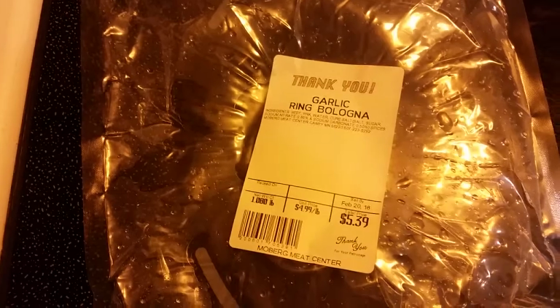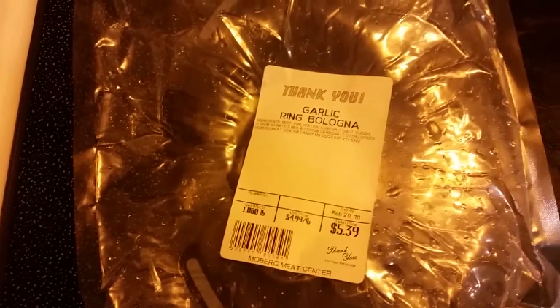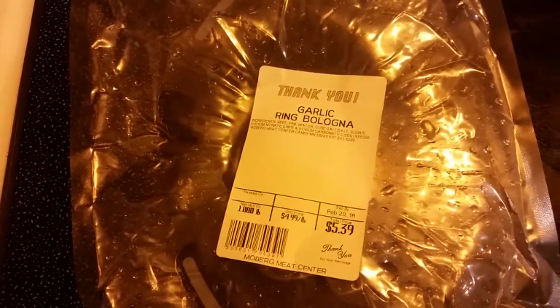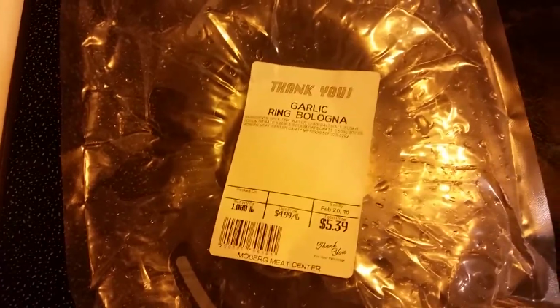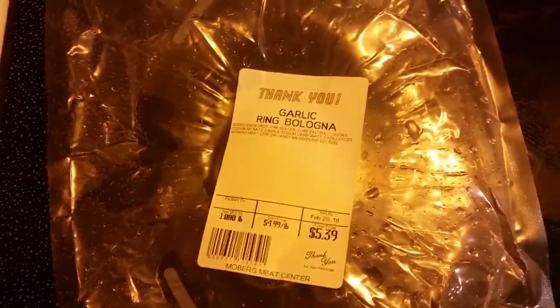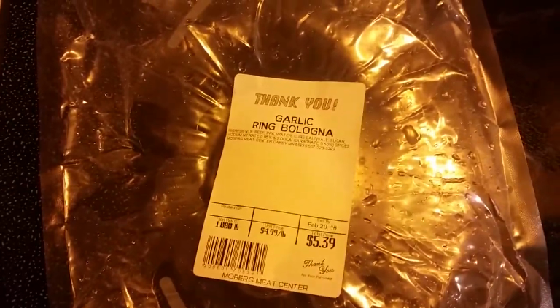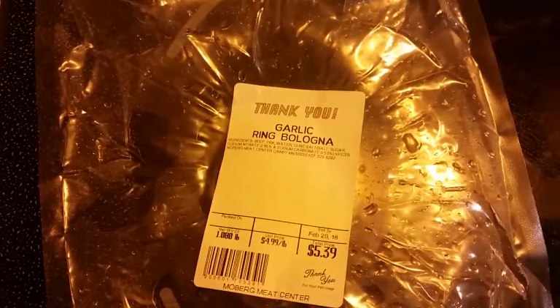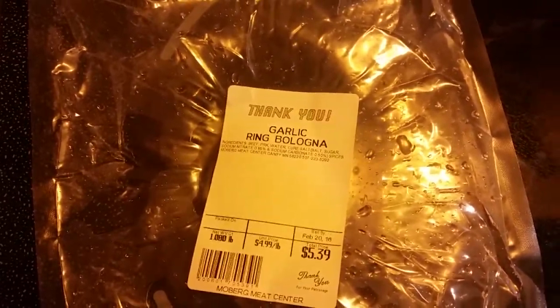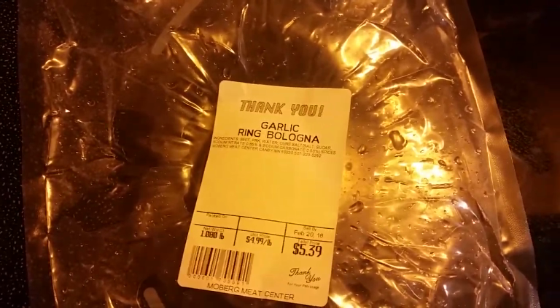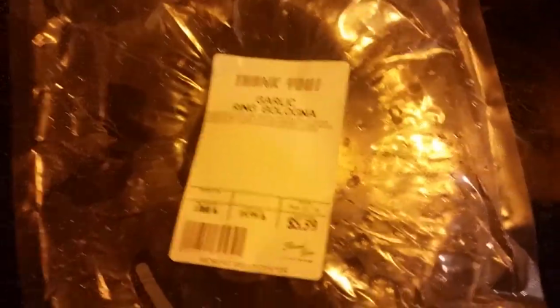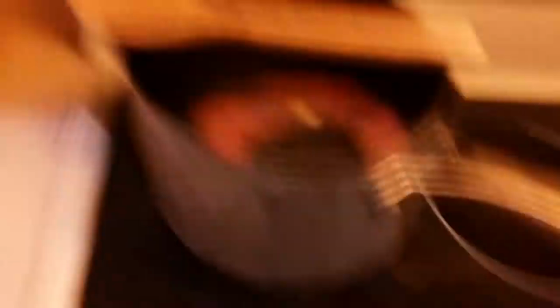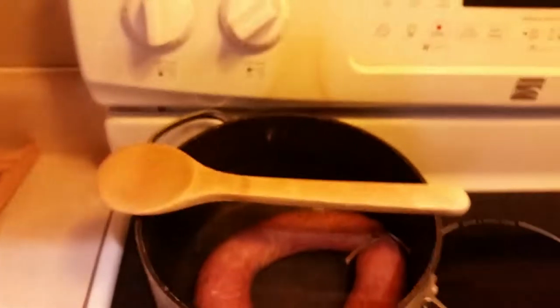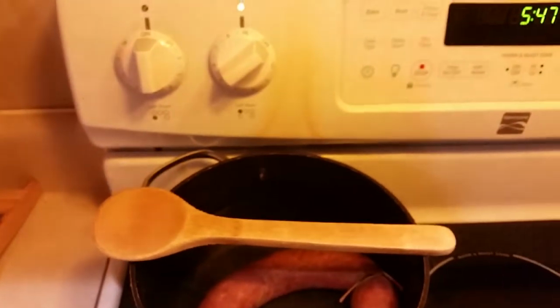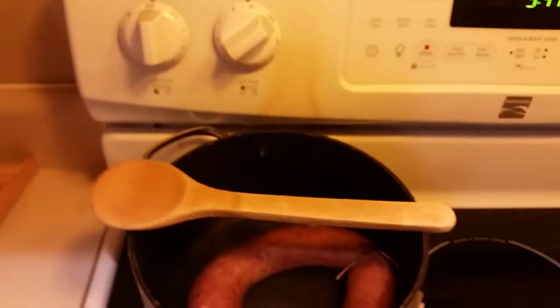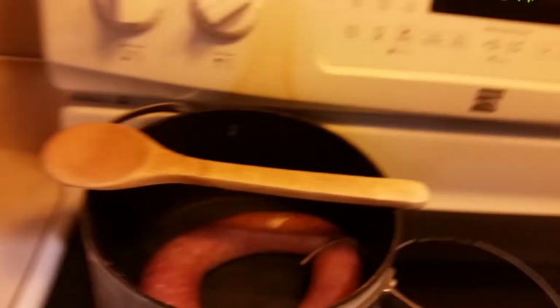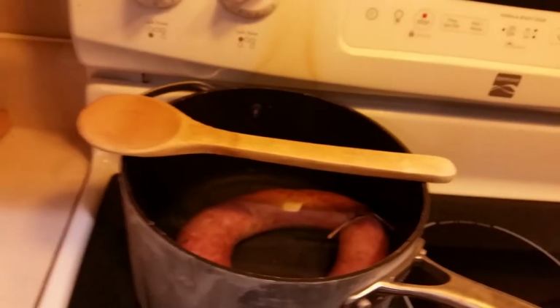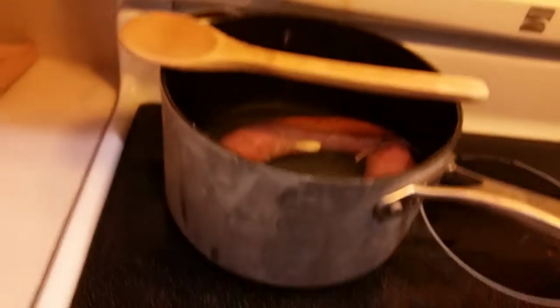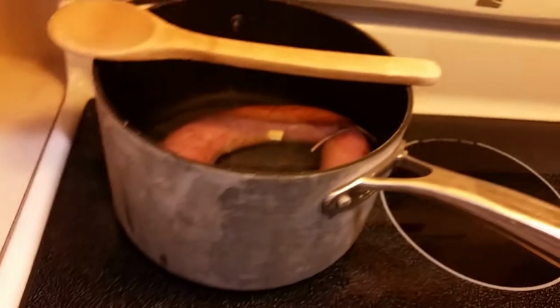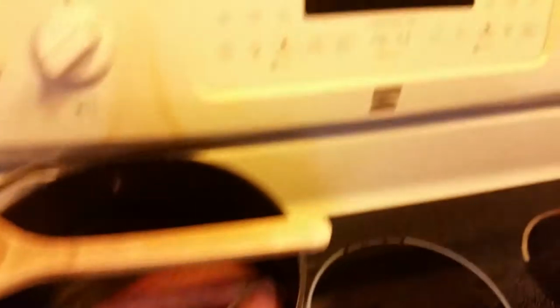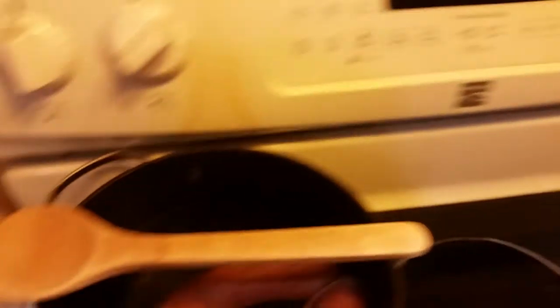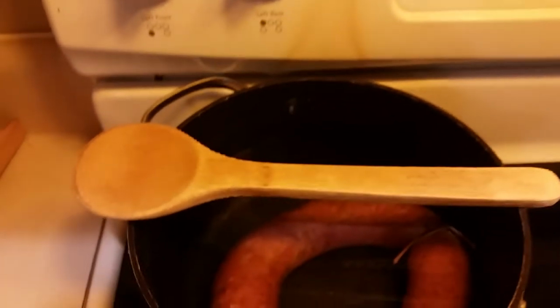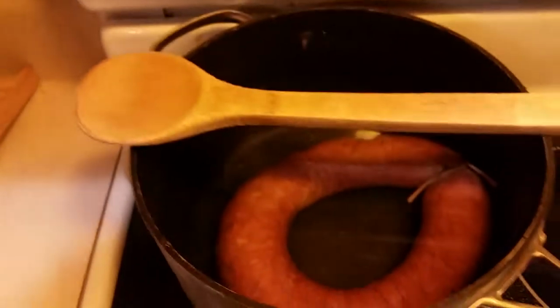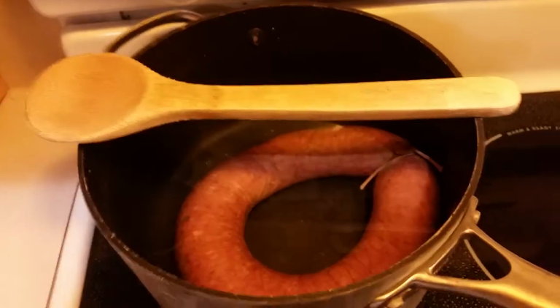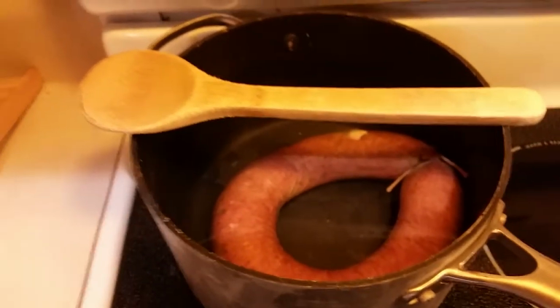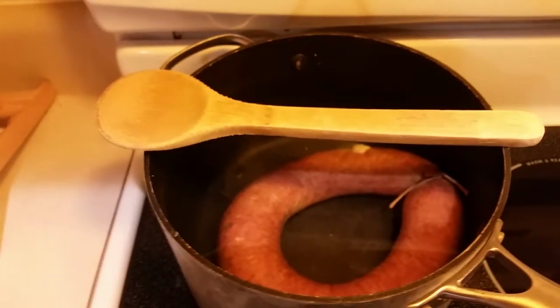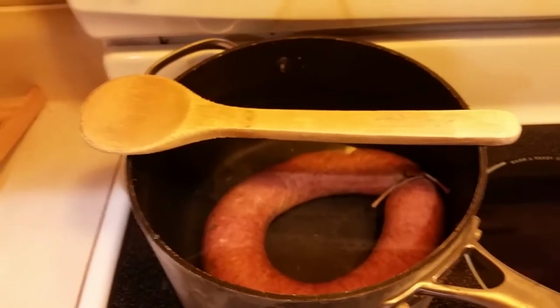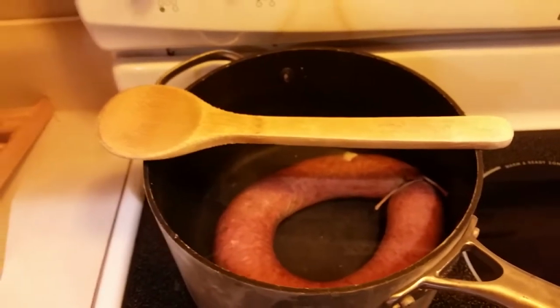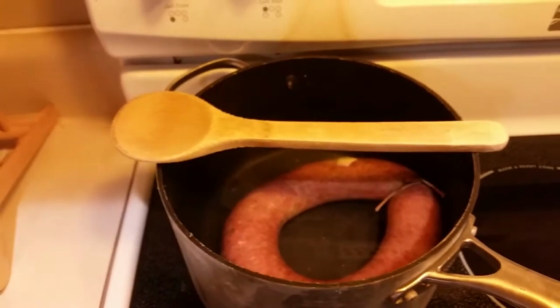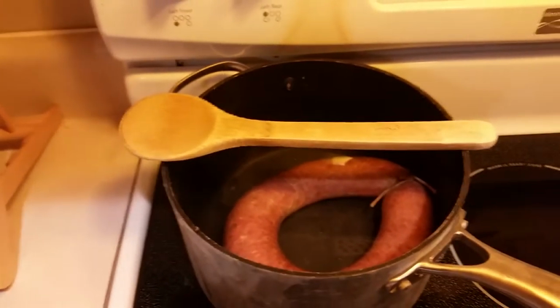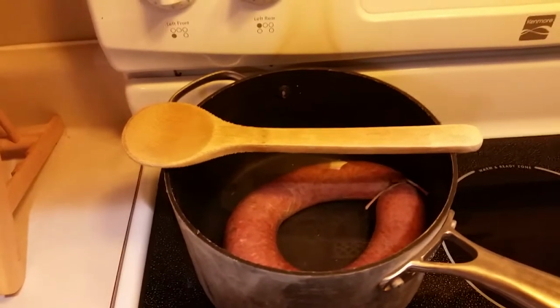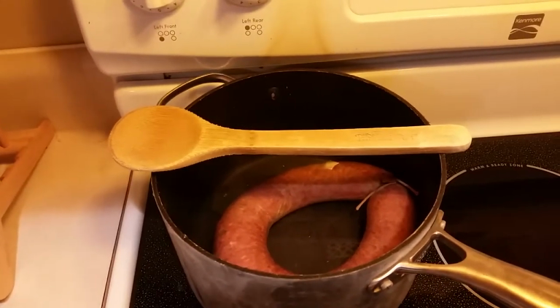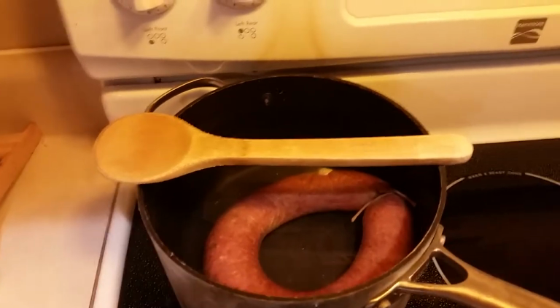Mmm, garlic ring bologna. Here you go. Well, I'll just call it bologna, but what the heck's with the wood spoon?